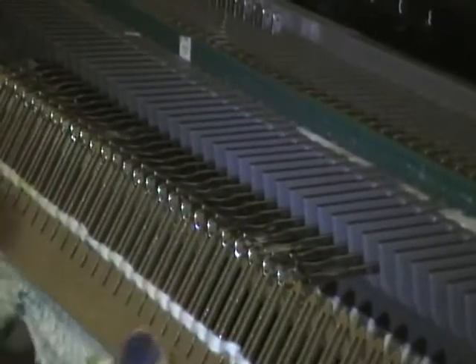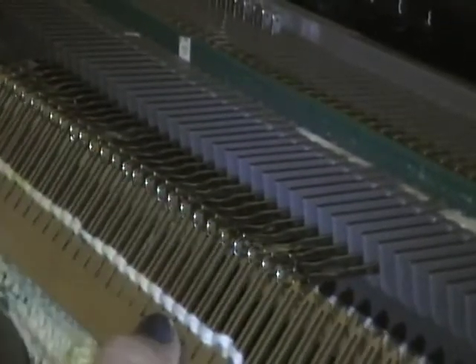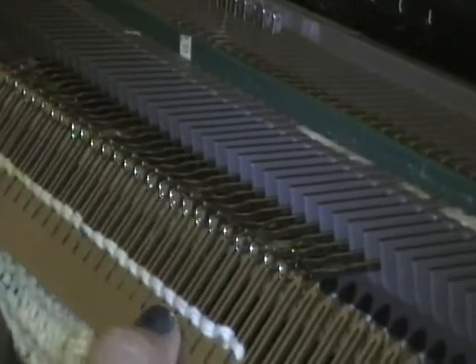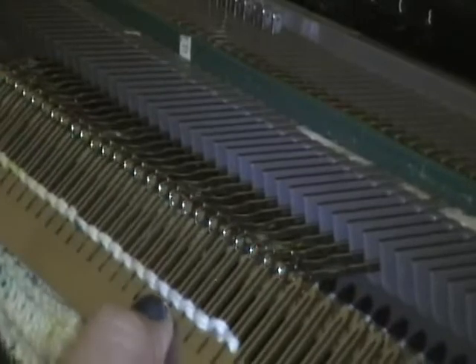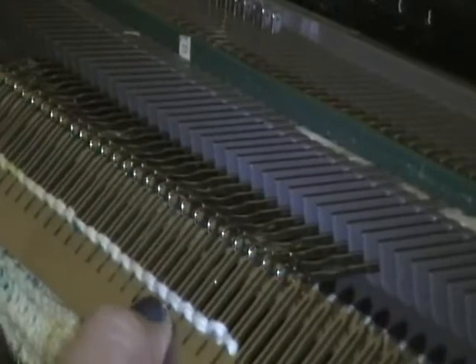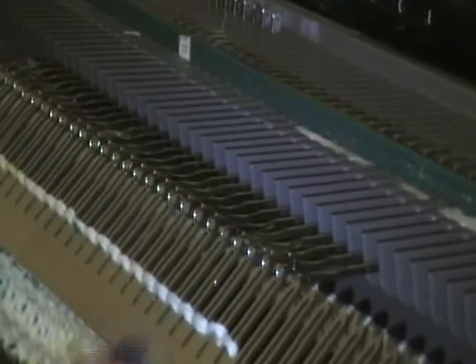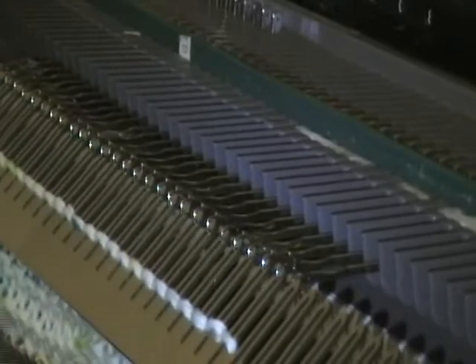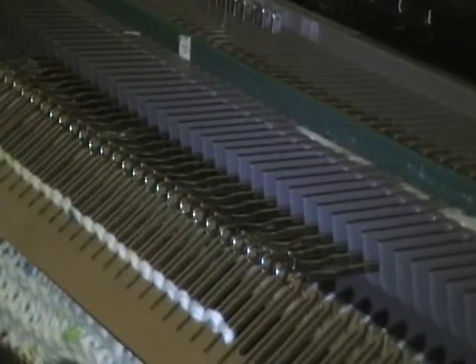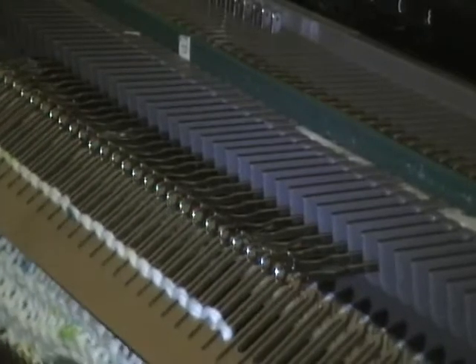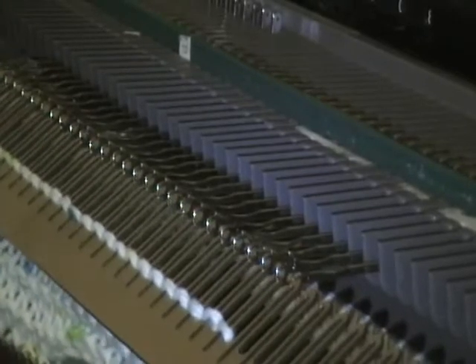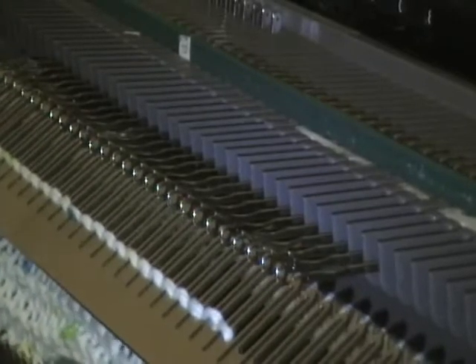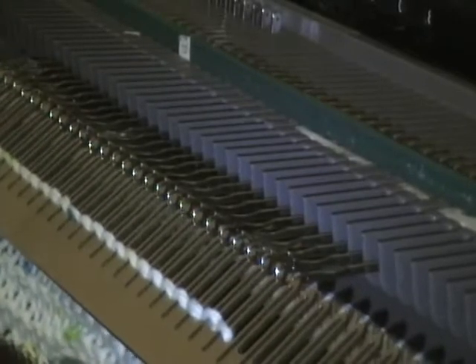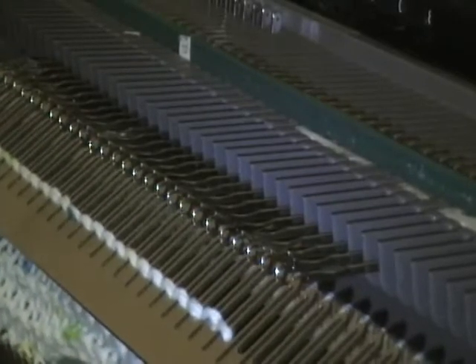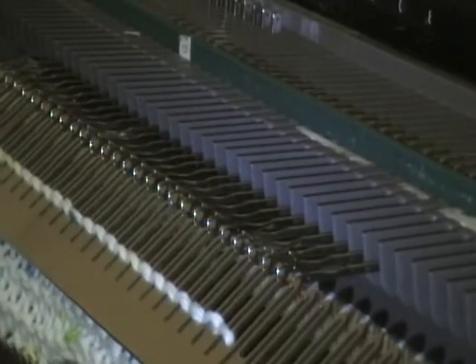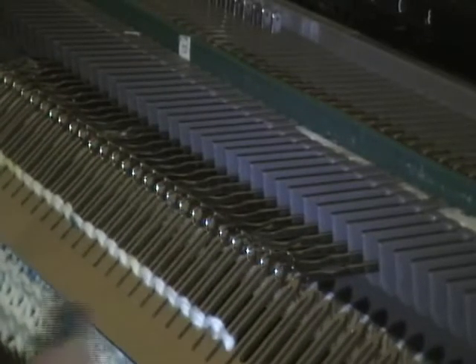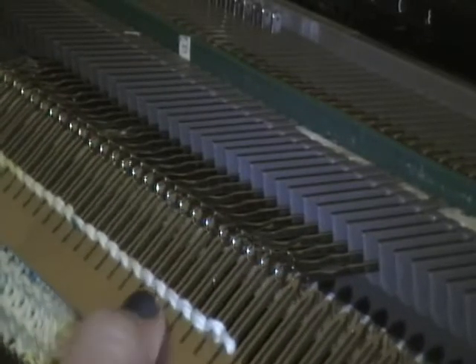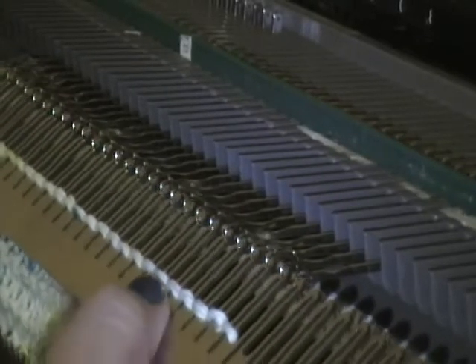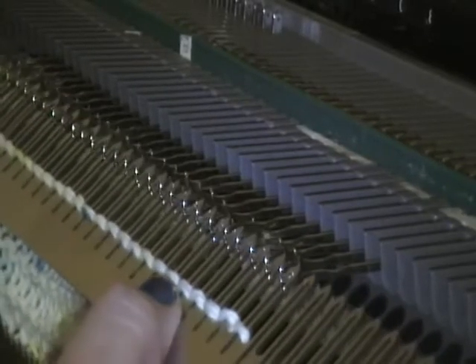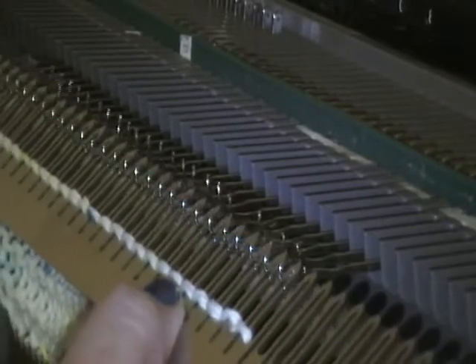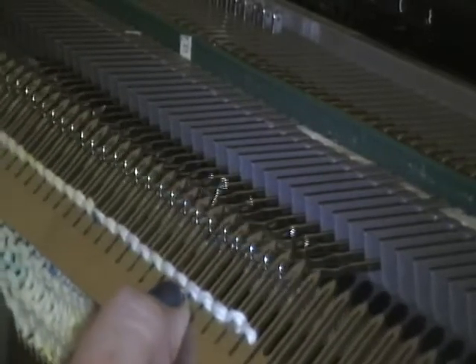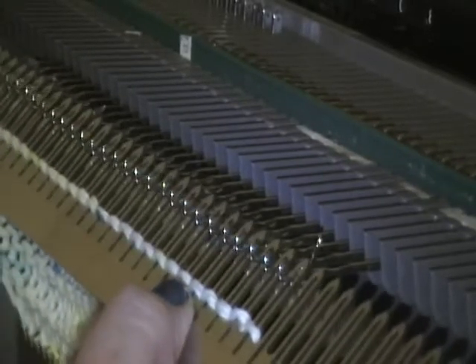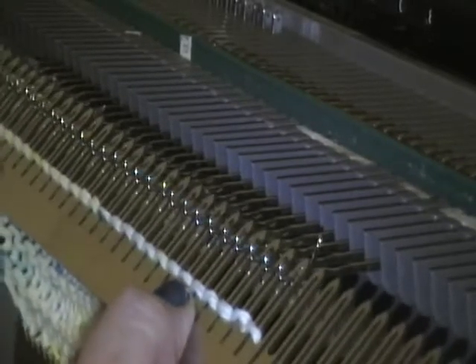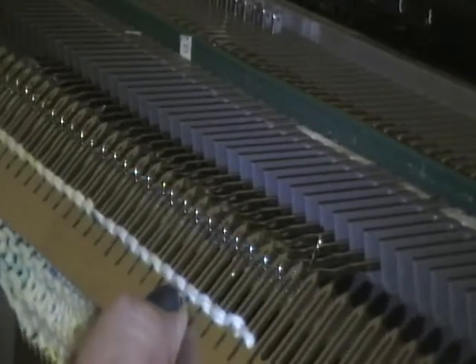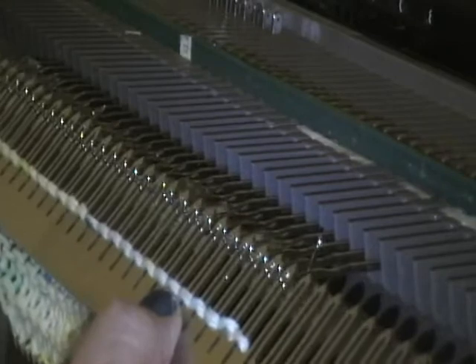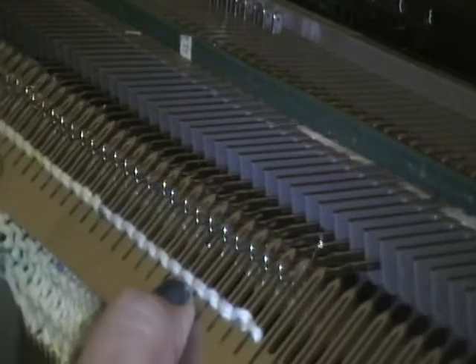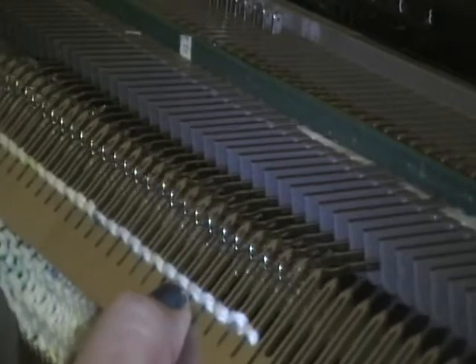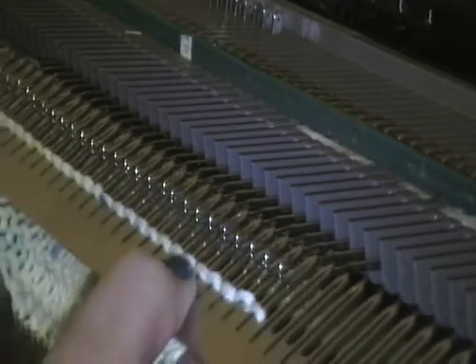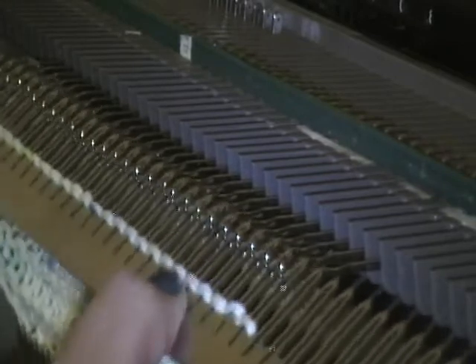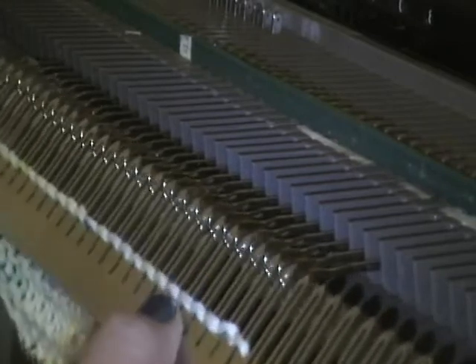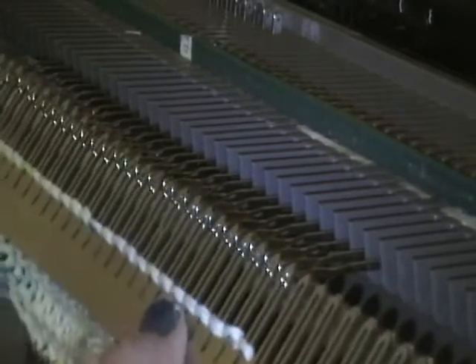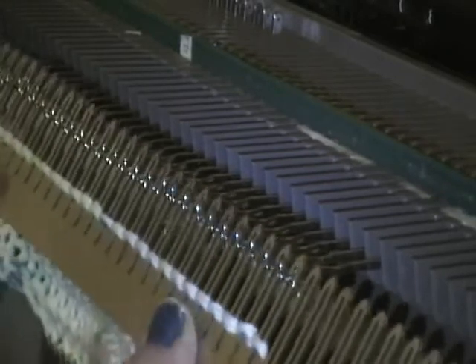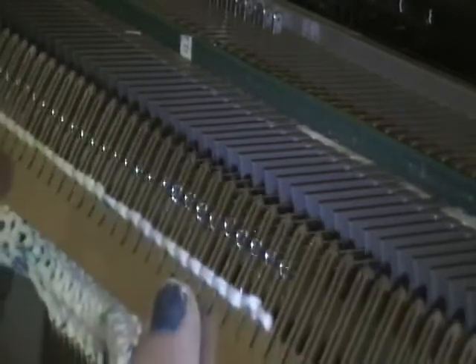Now I'm going to lift it up just a little bit. Push the latches all back slowly. Make sure they stay.